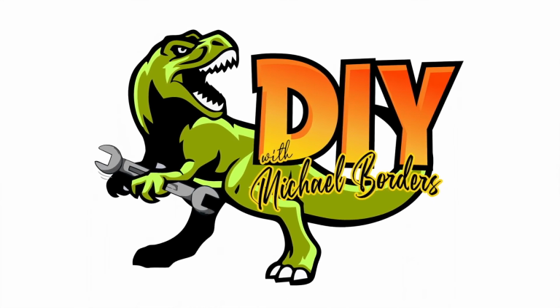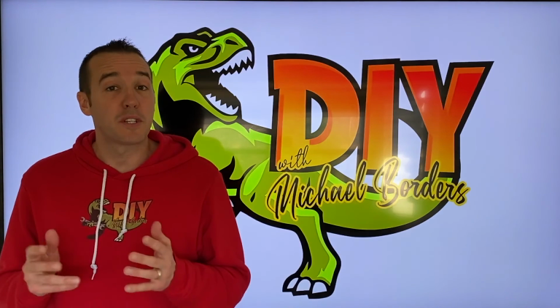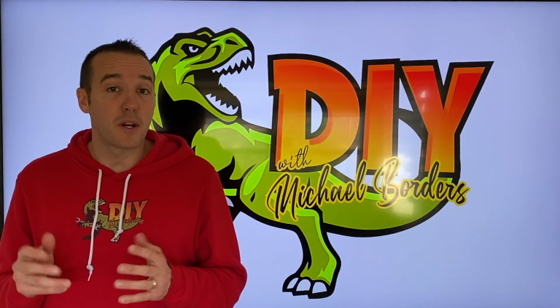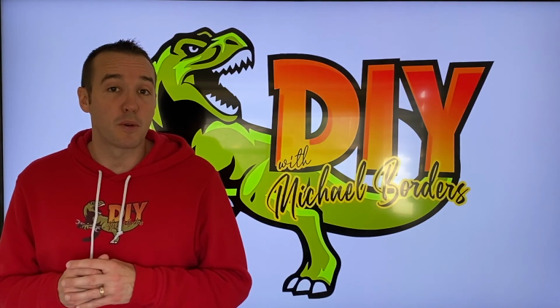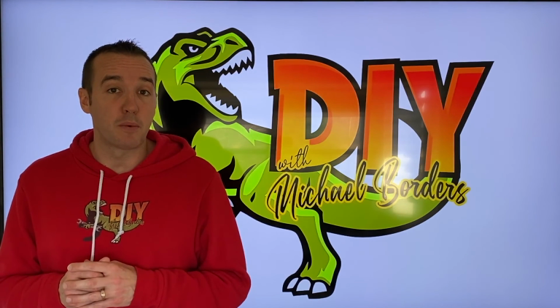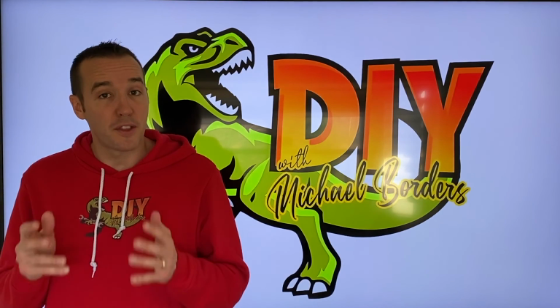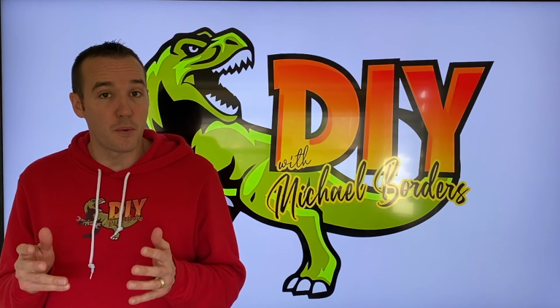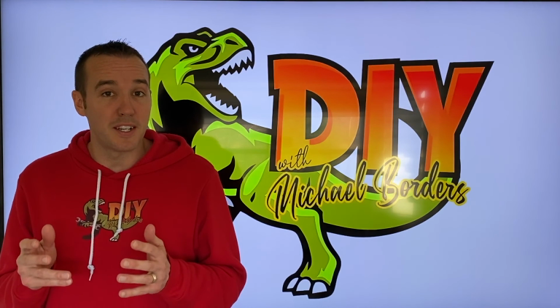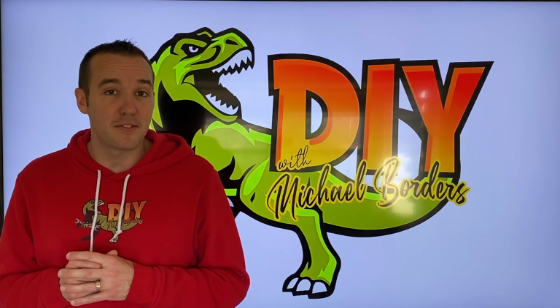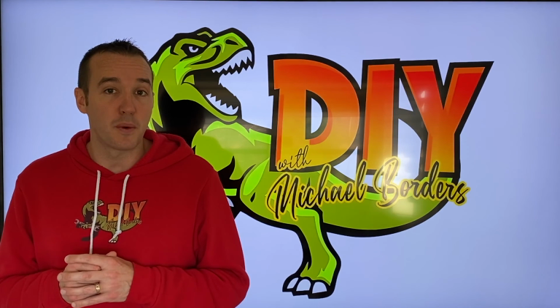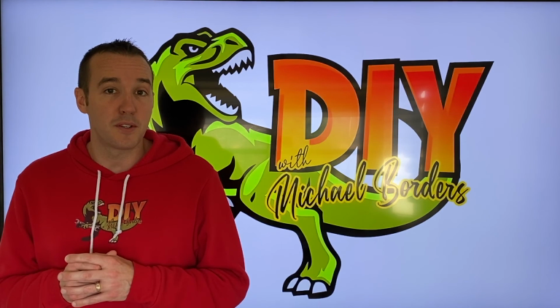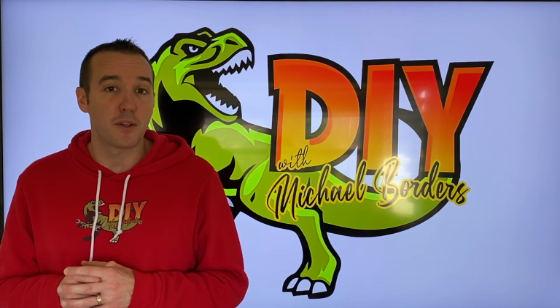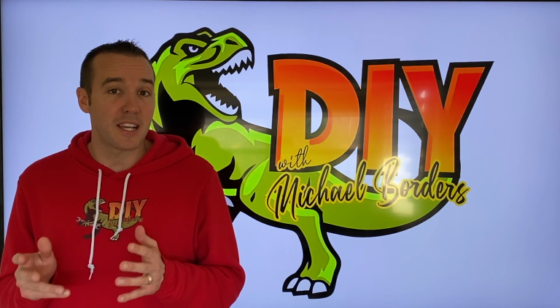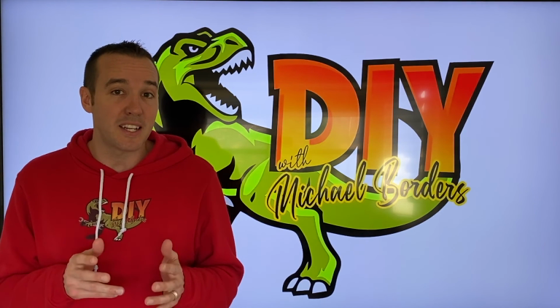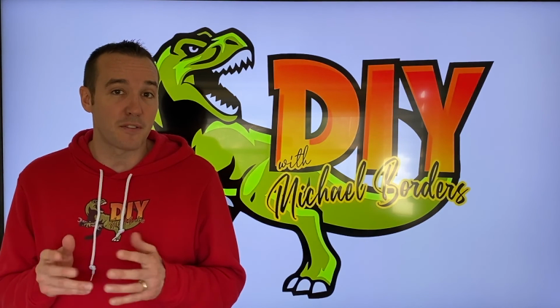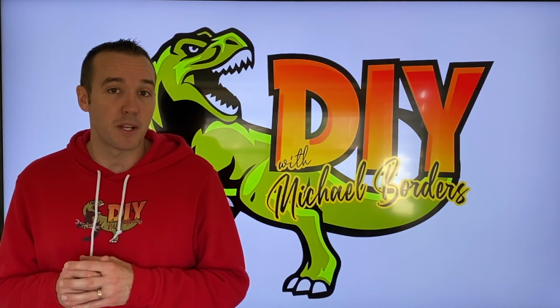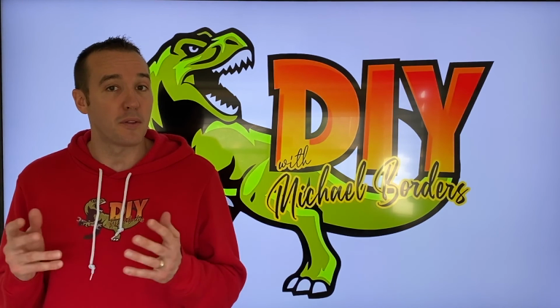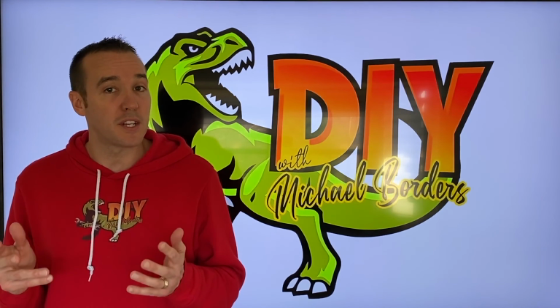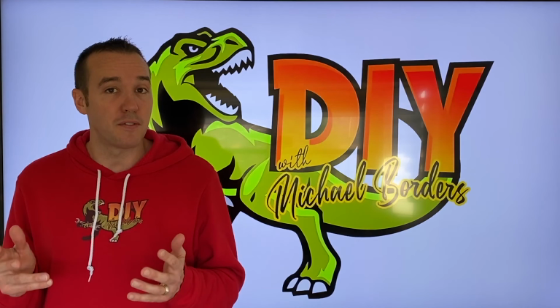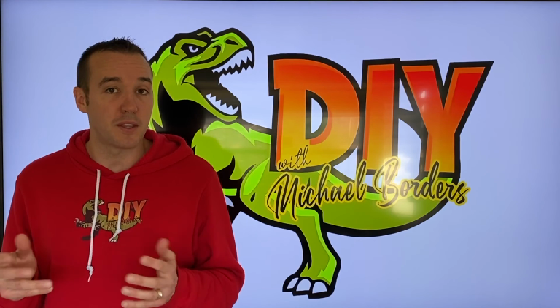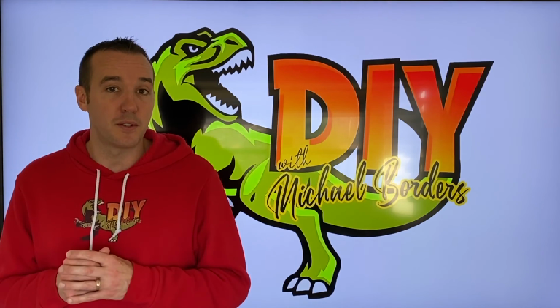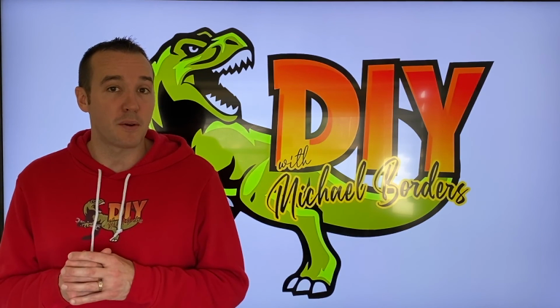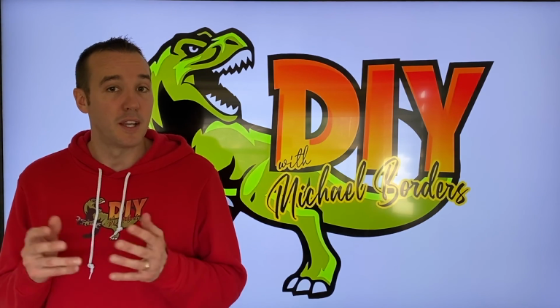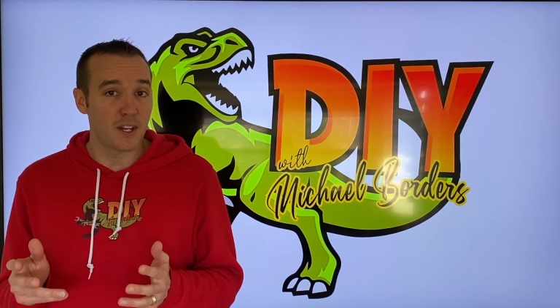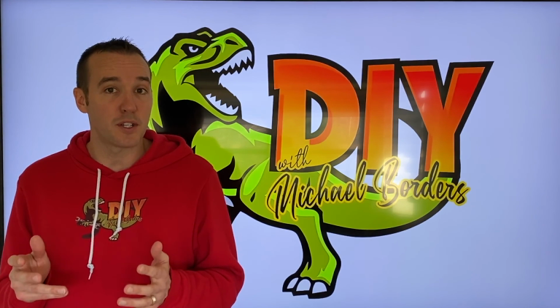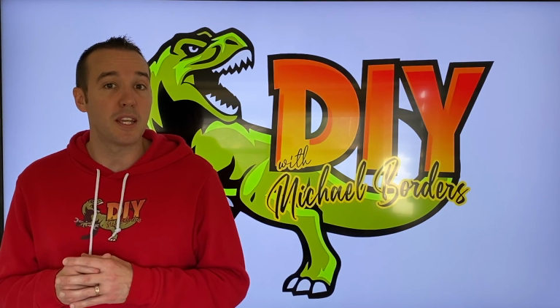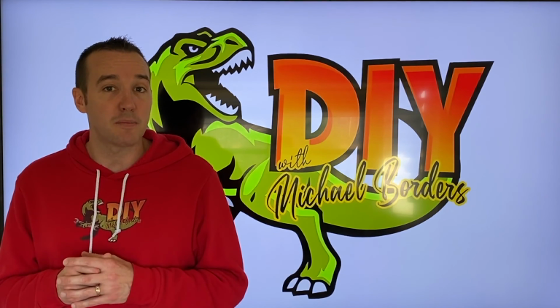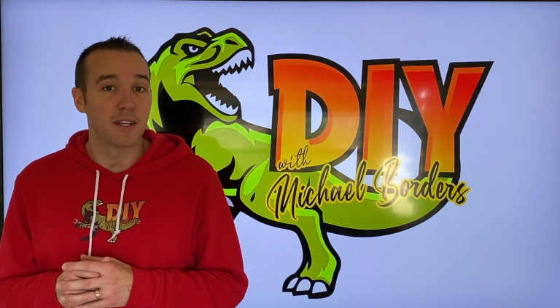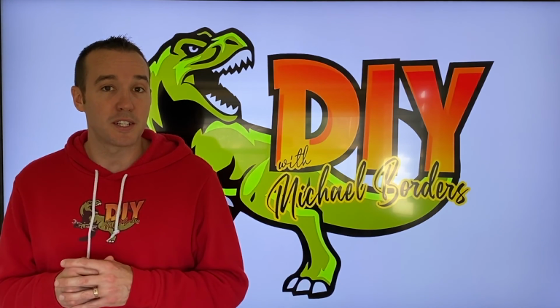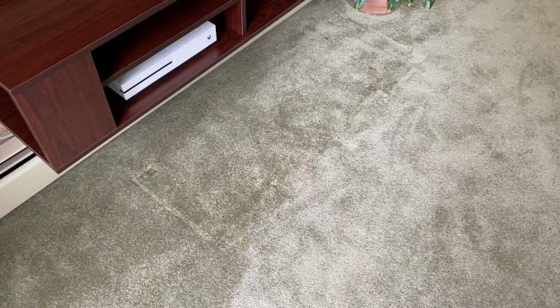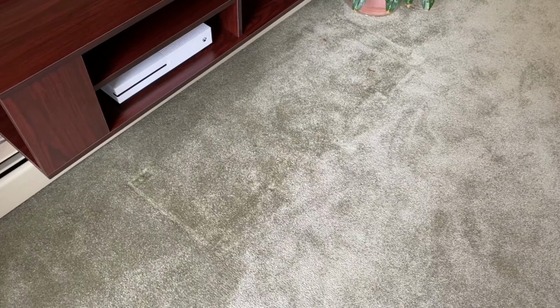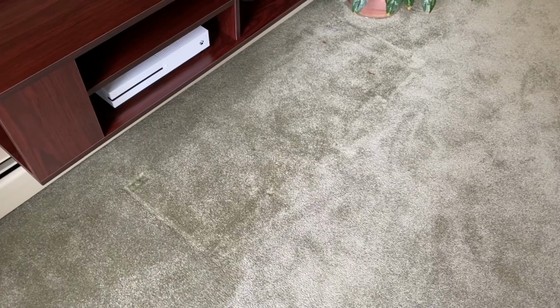Hey, what's up DIYers, Mike Borders with the Mike Borders channel, thank you for watching. In today's video we're going to show you how to get indents out of carpet. There are several different methods to do this, however in this video we're going to show you the ice method. Let's get started.